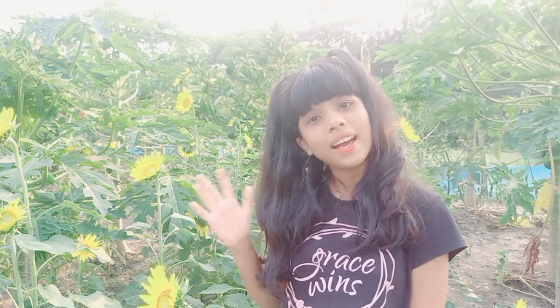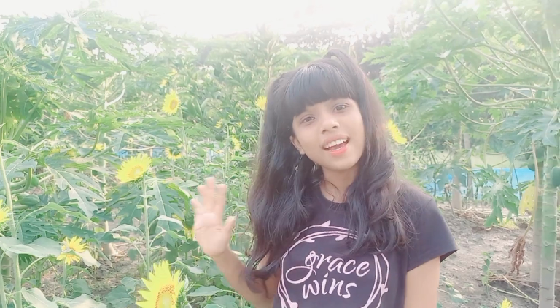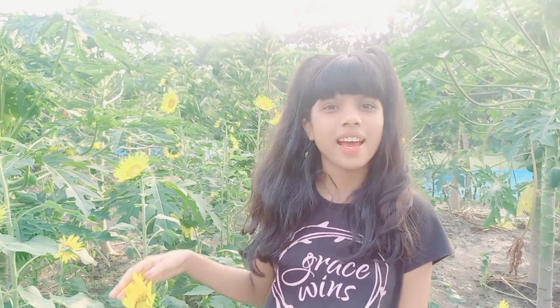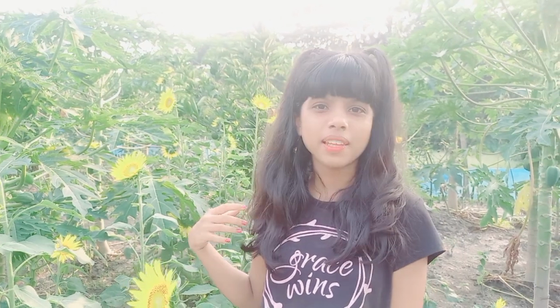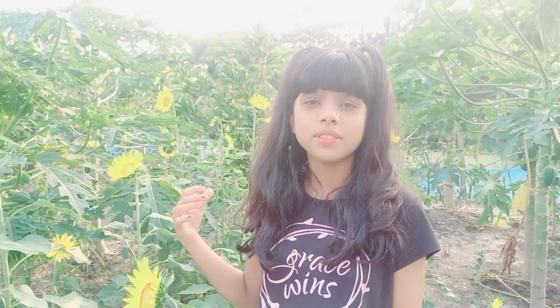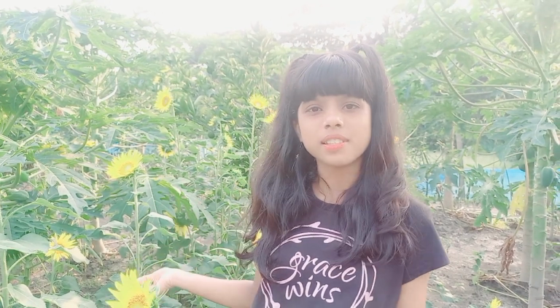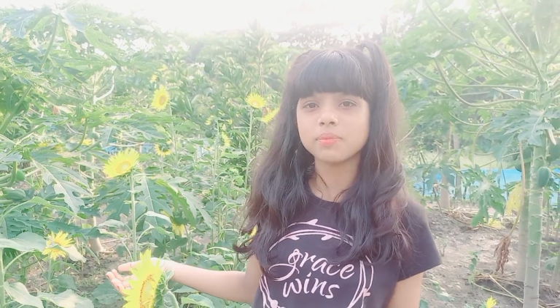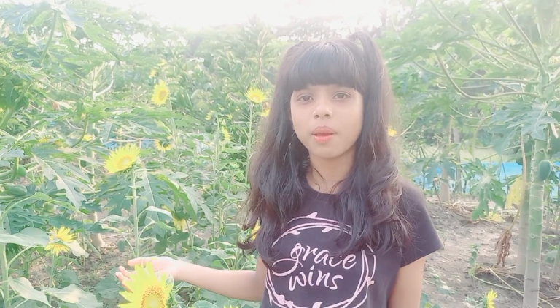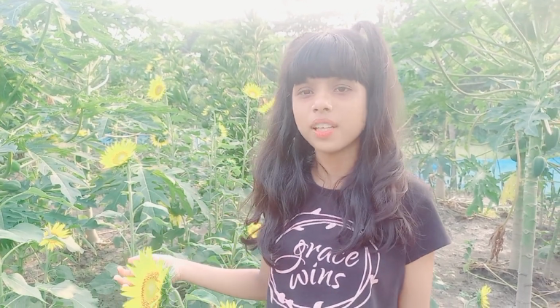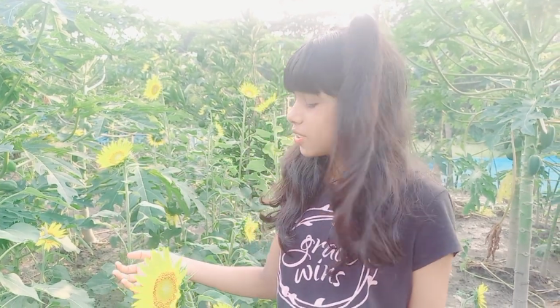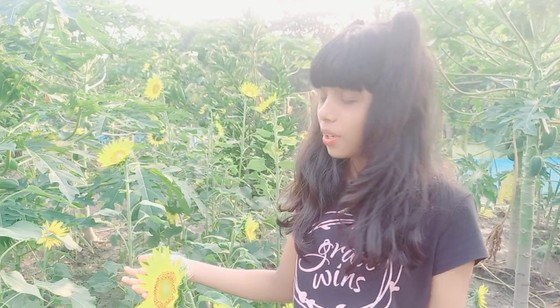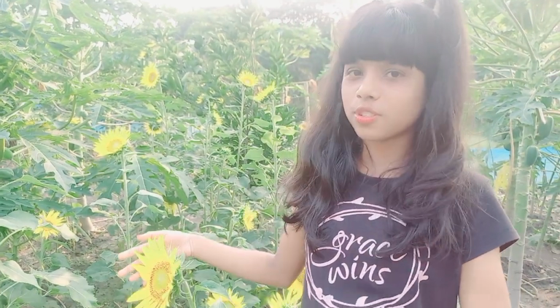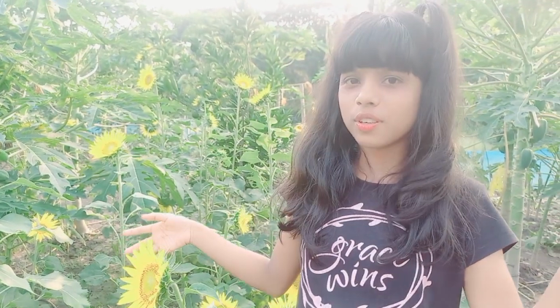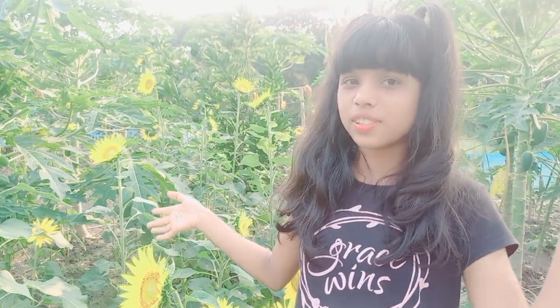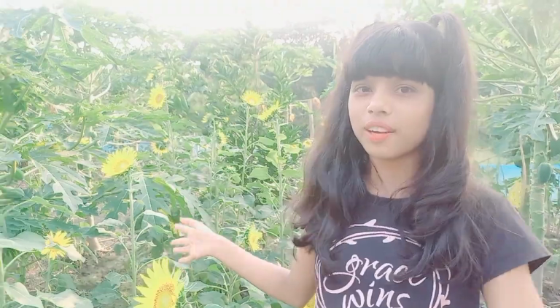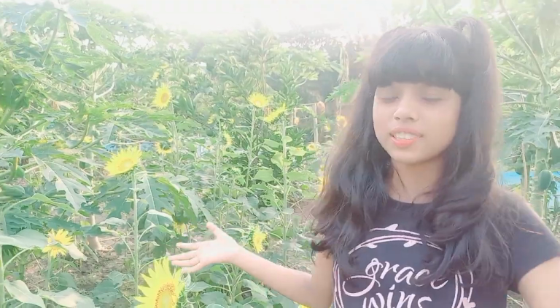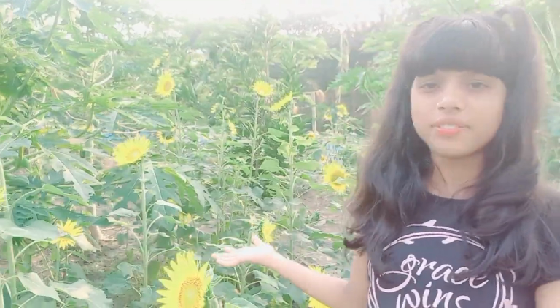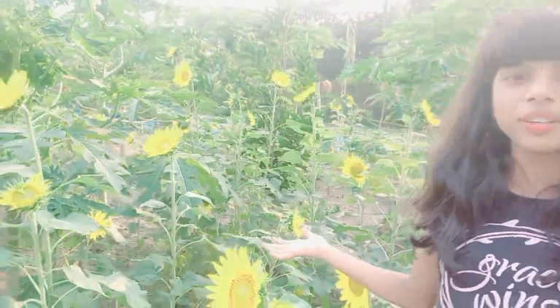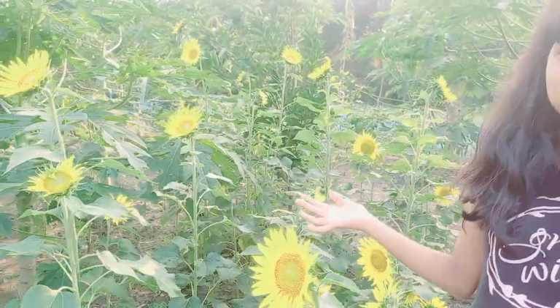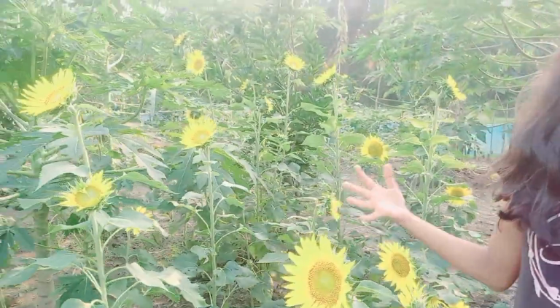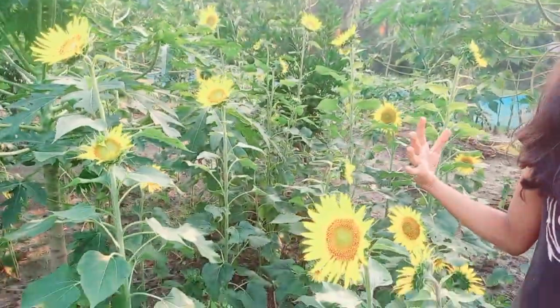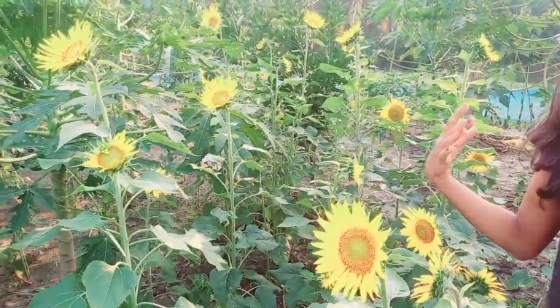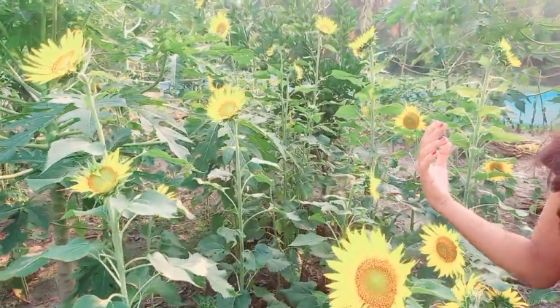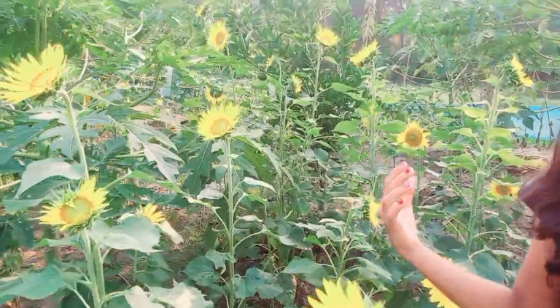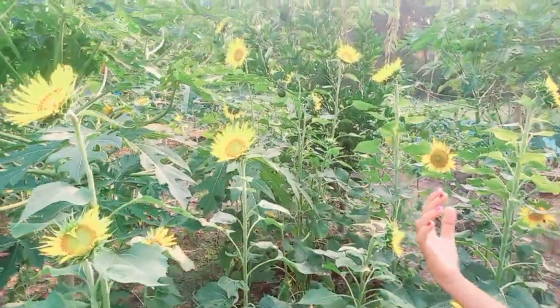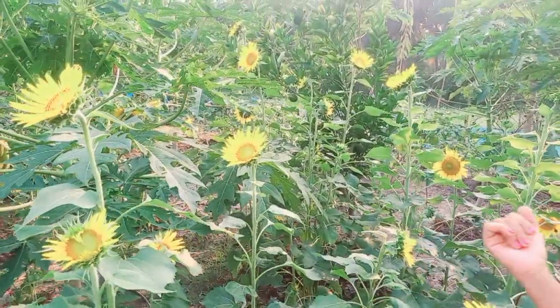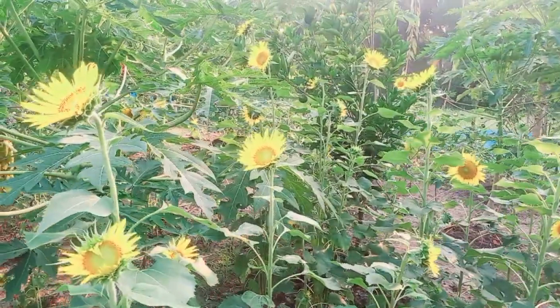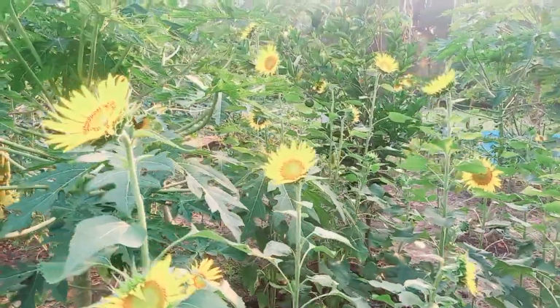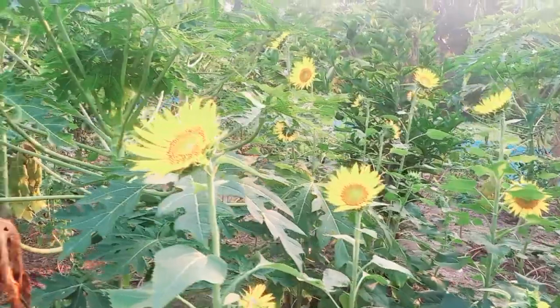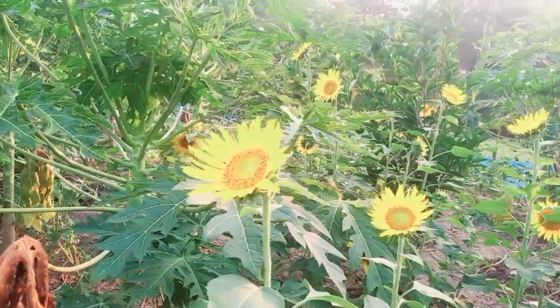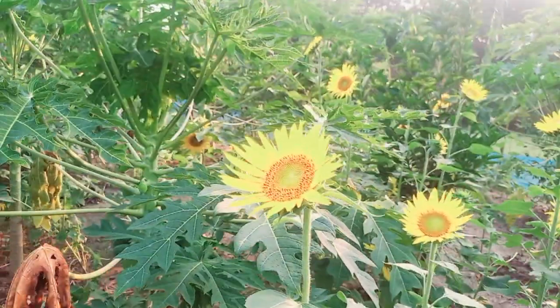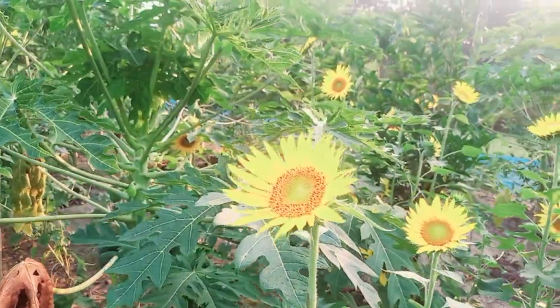Hi guys, I am Anna, this is the BMTA family. Today we are going to show you our sunflower garden. We have a lot of flower gardens and now we decided to plant sunflowers.